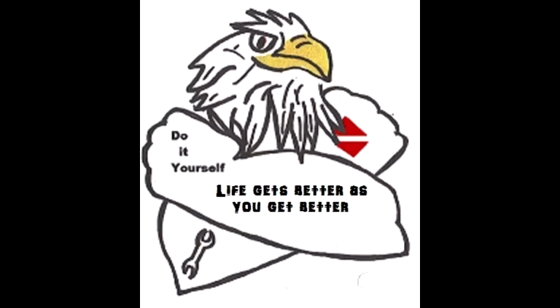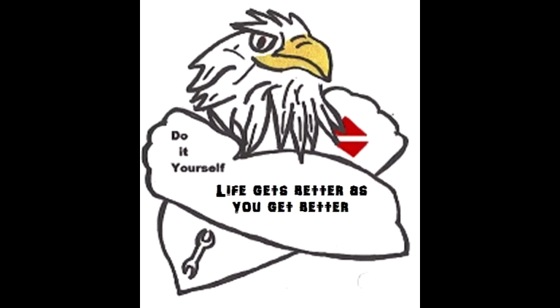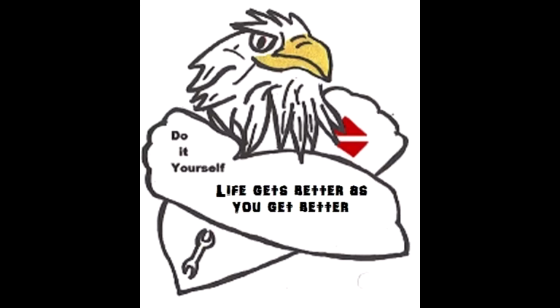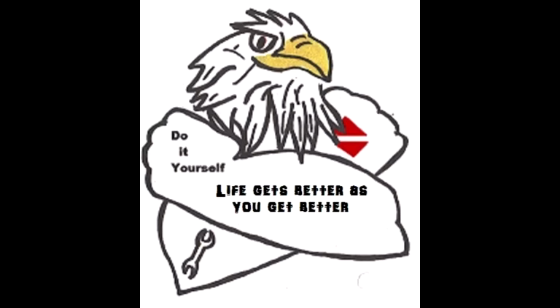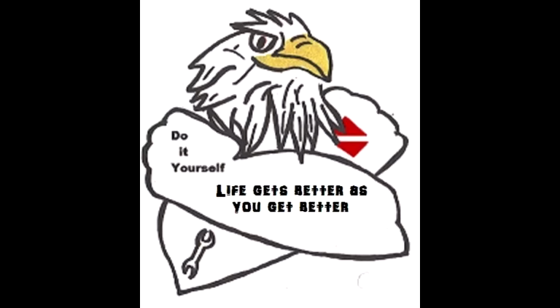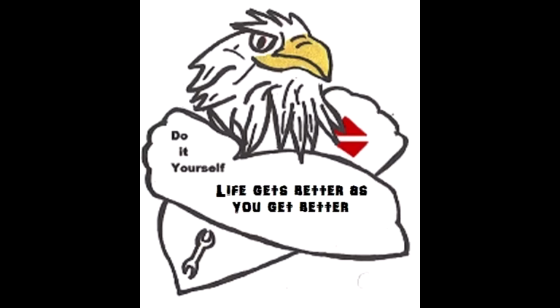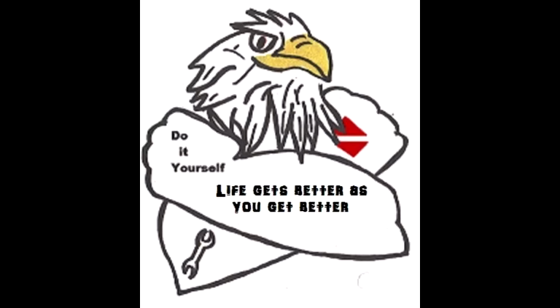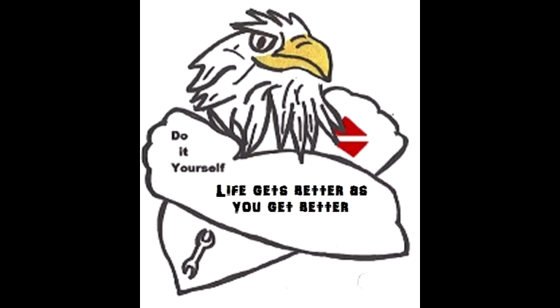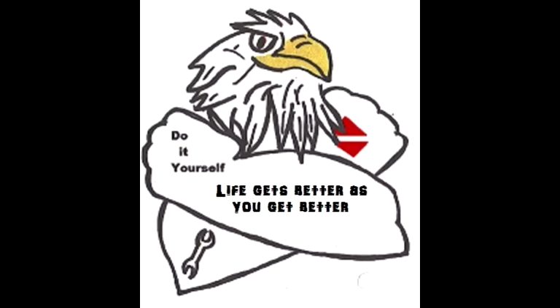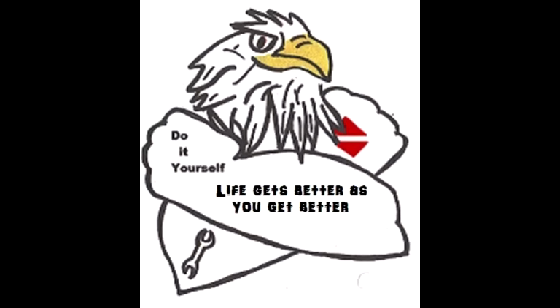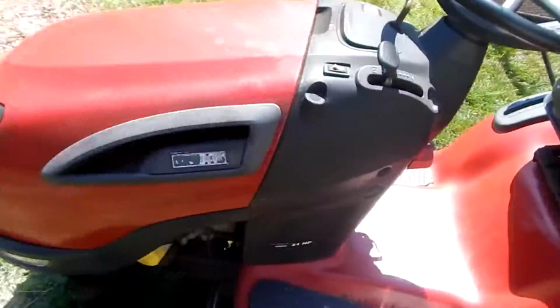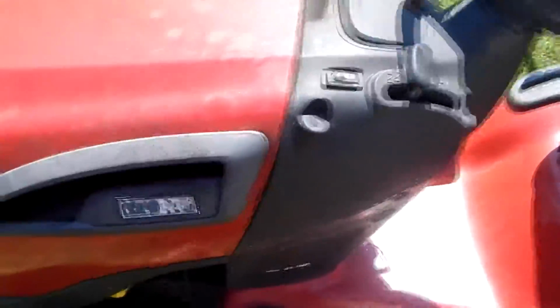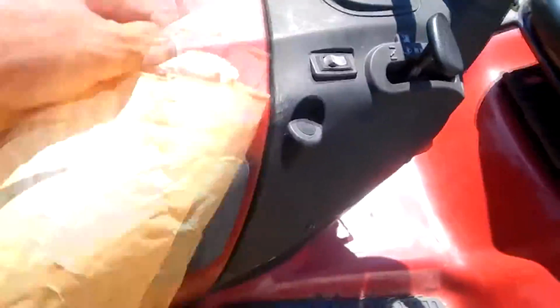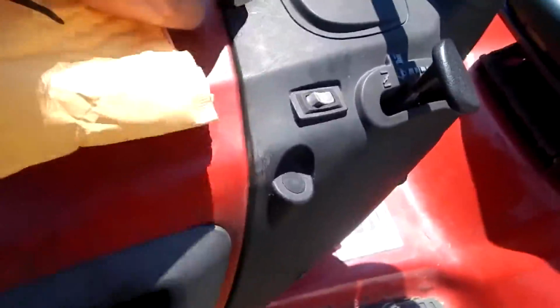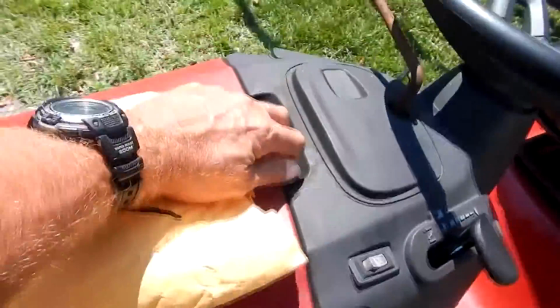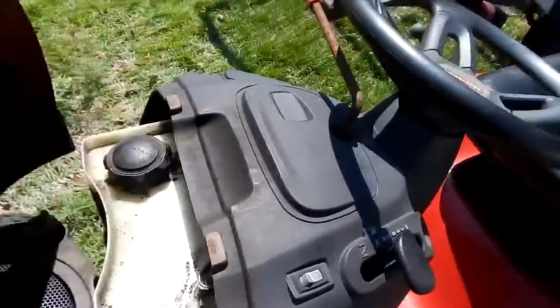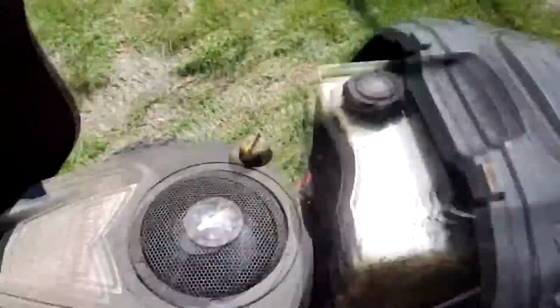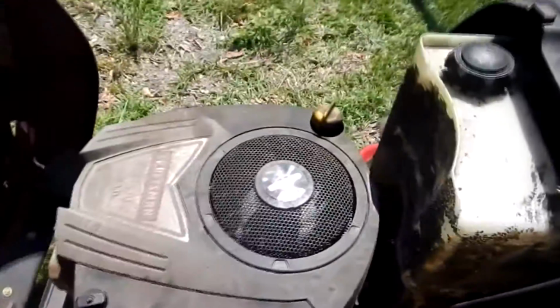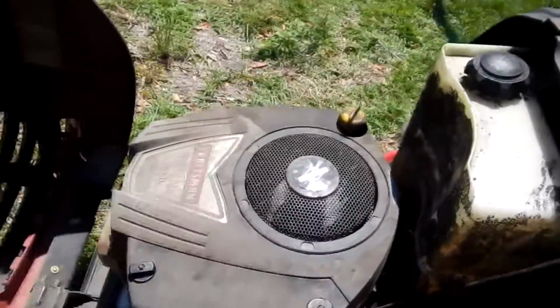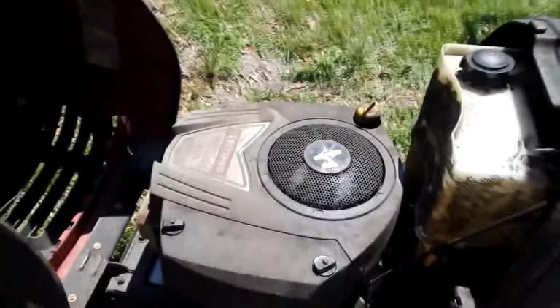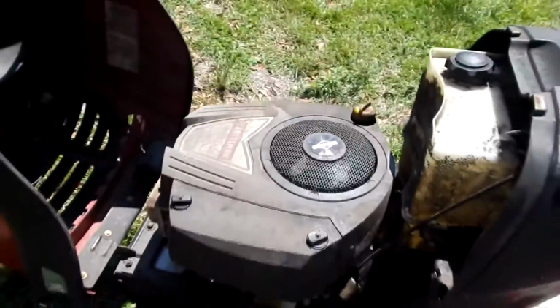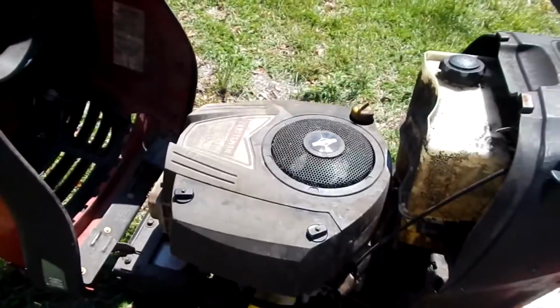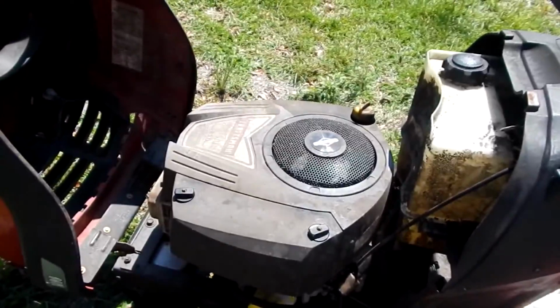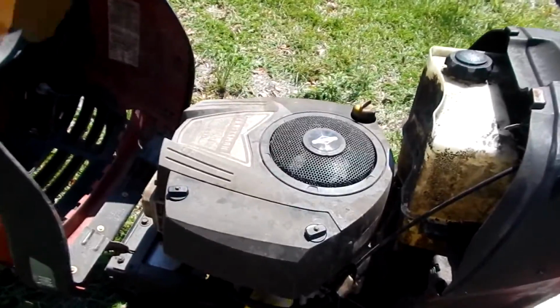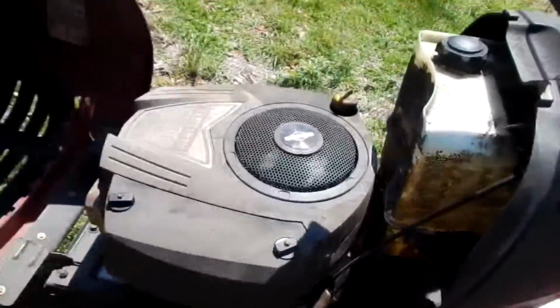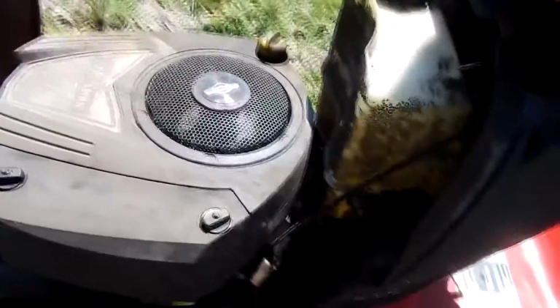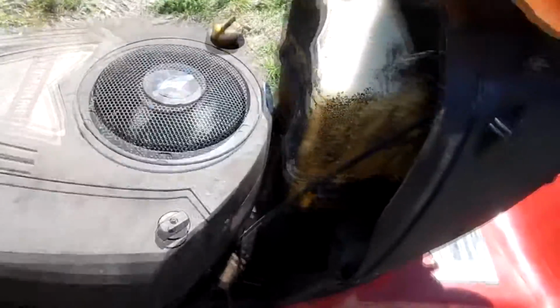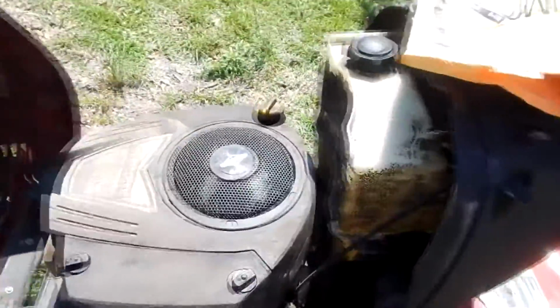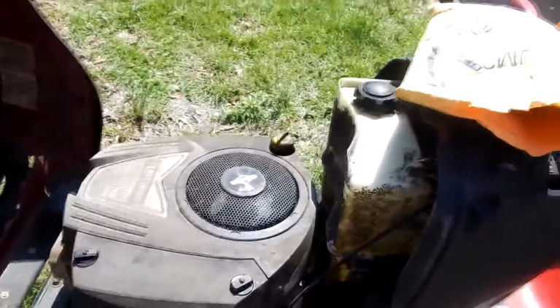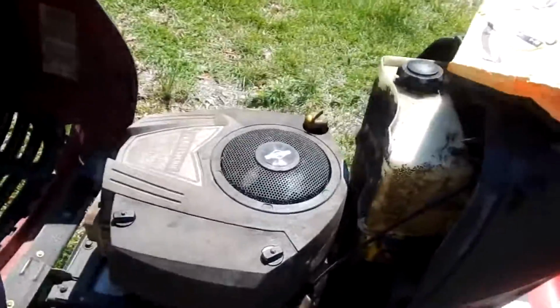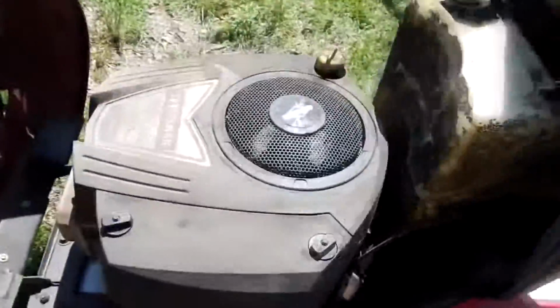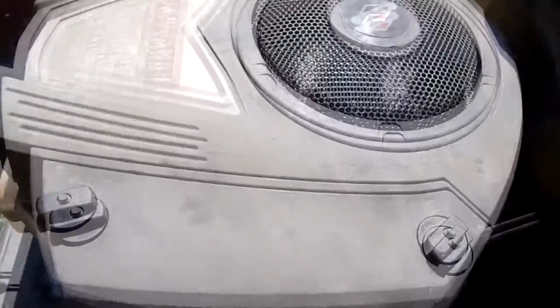Hey, it's Eagle Runner Bill here. I'm gonna change out the air filter on my Craftsman riding lawnmower, so I figured I'd make a little video. Just open the engine hood — there's your engine, and this little compartment right there.